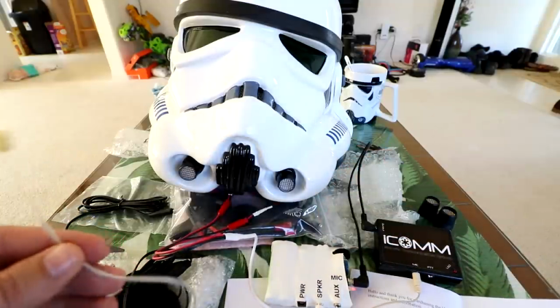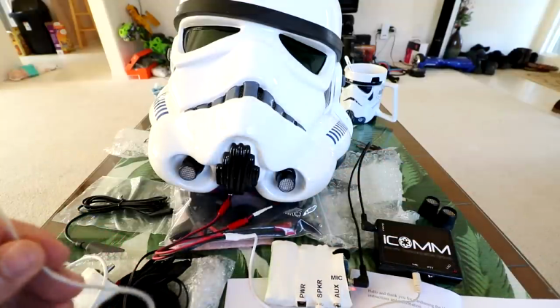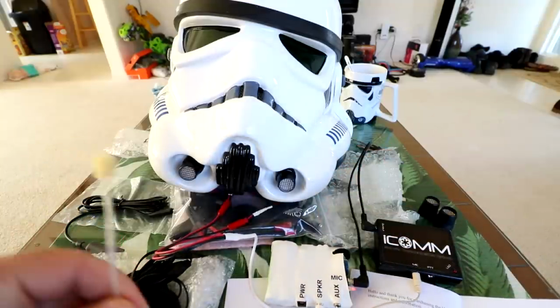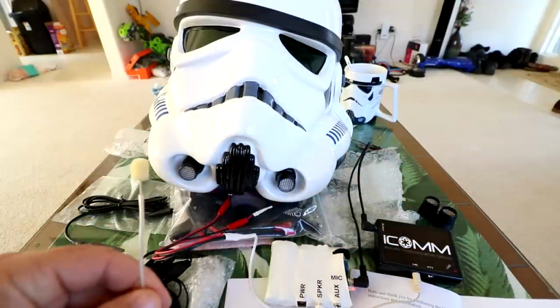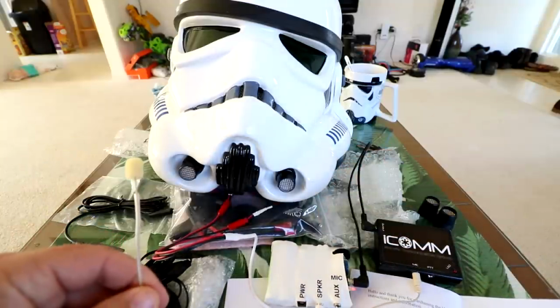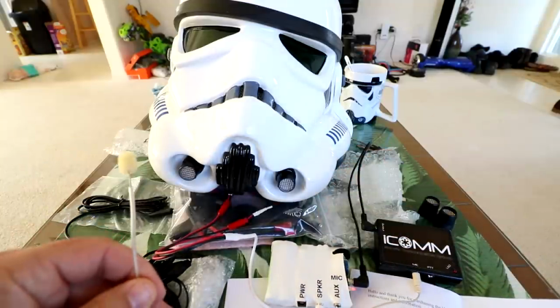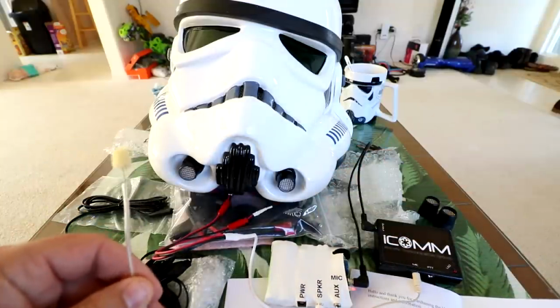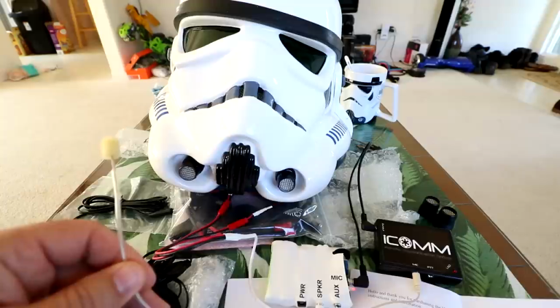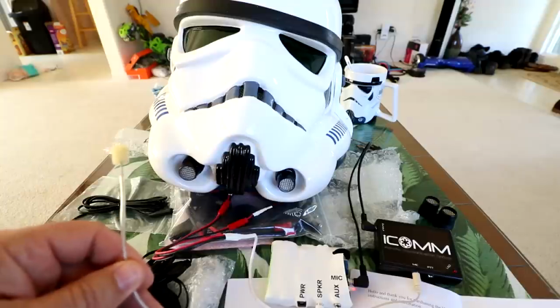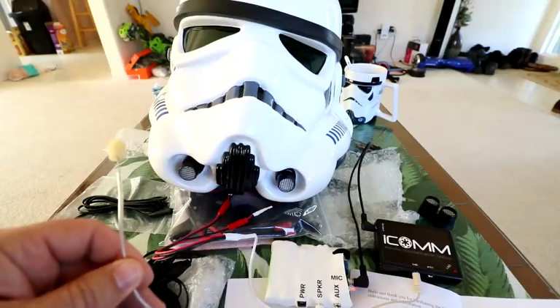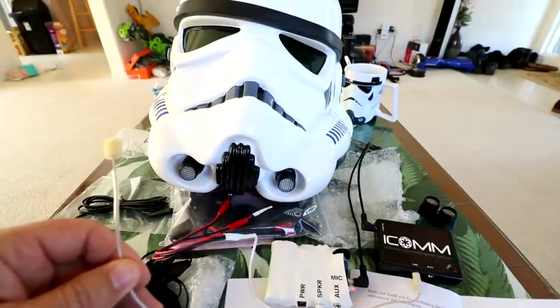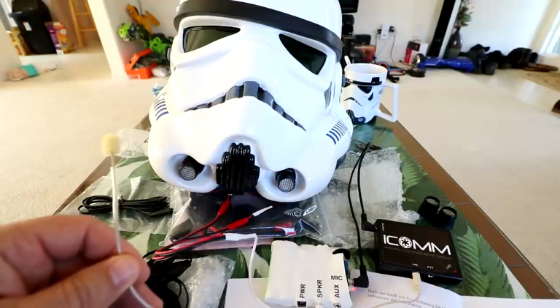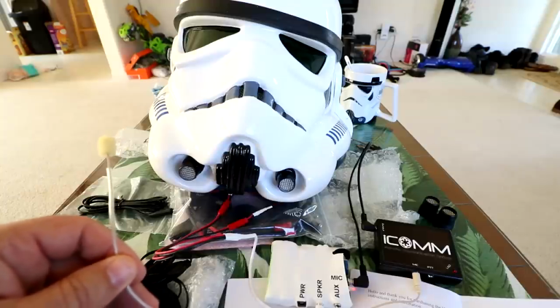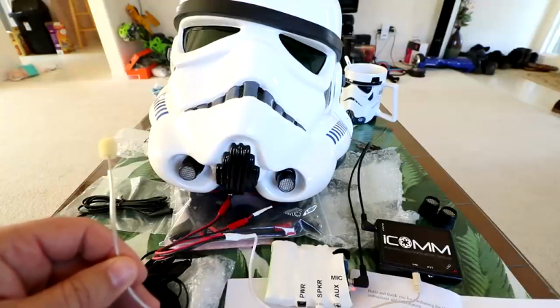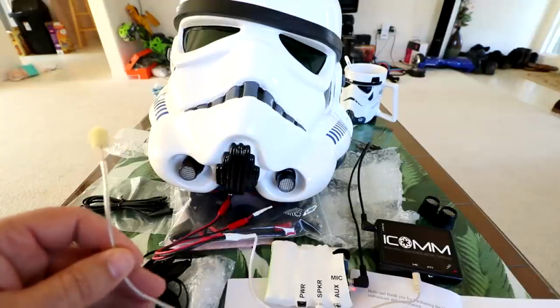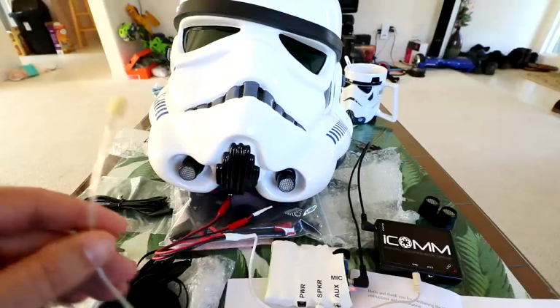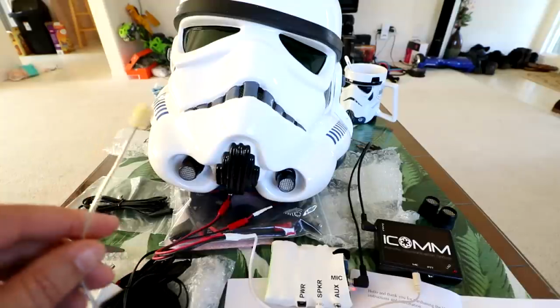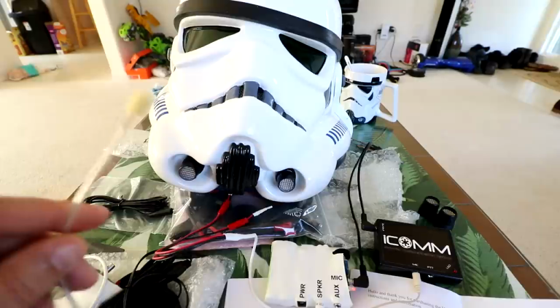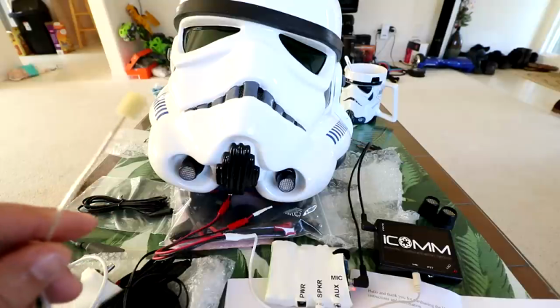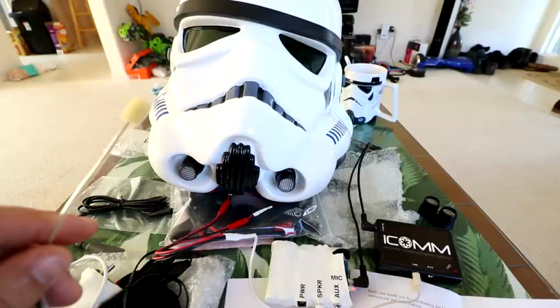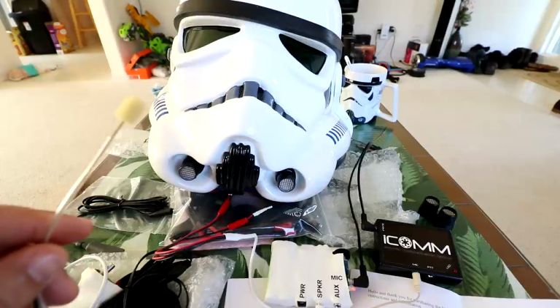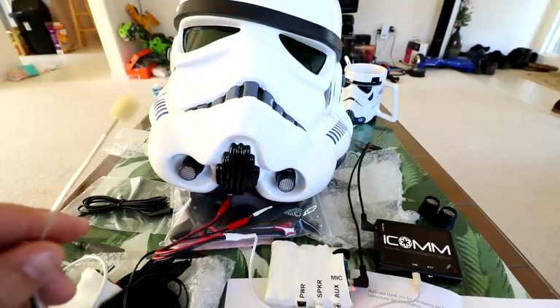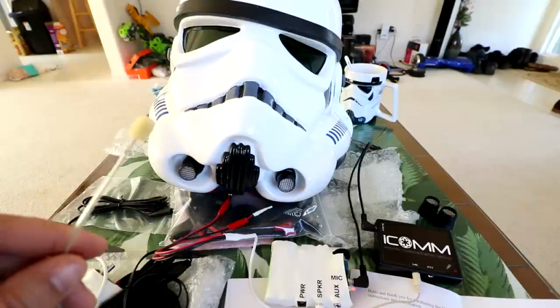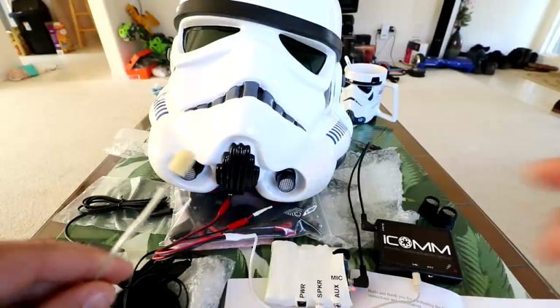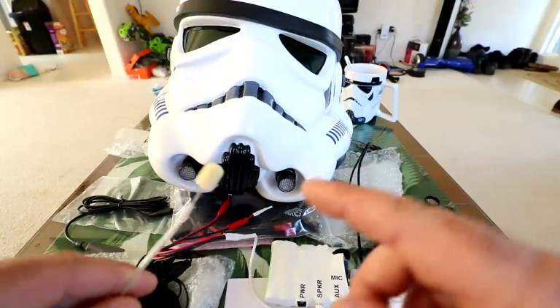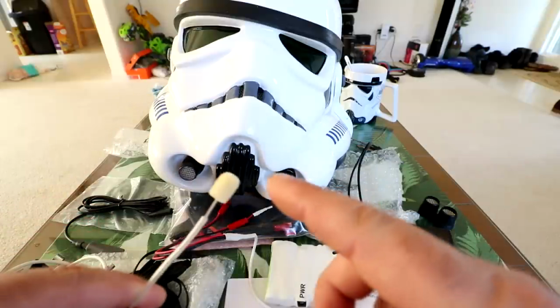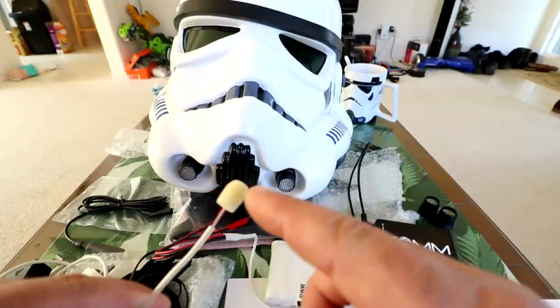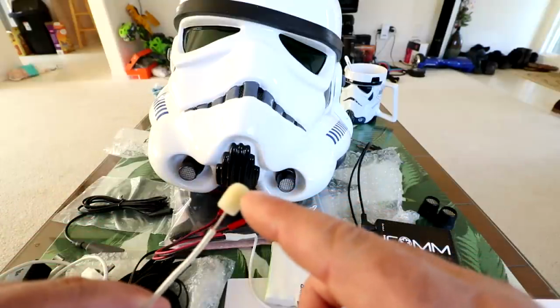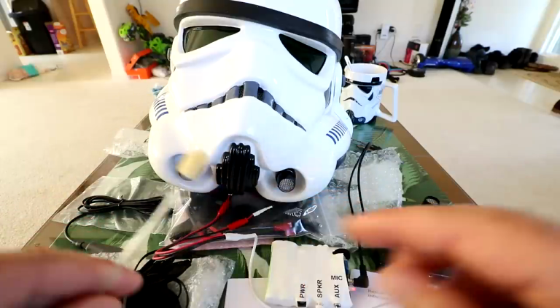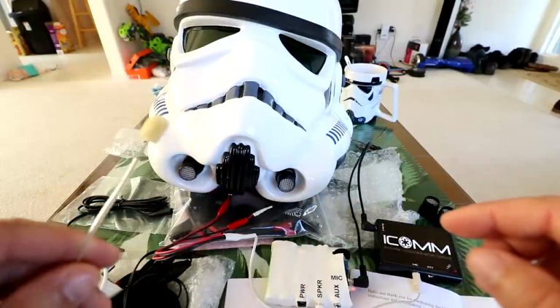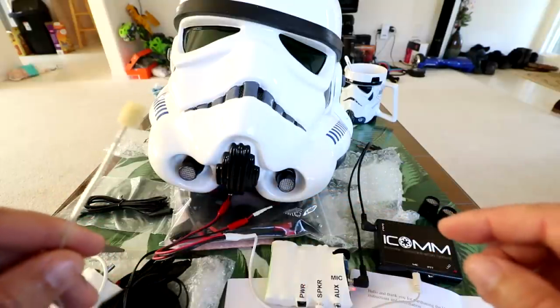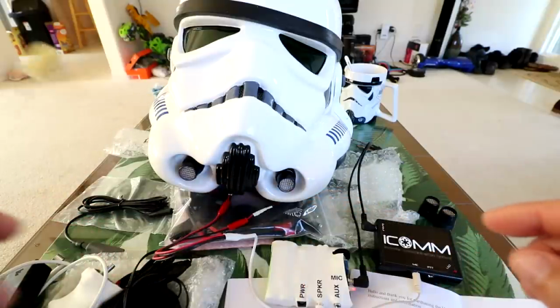That's just about full blast on the microphone and the speakers. You can see I'm holding the mic away from my face and it's not picking me up - you have to have this little foam mic right up against your lips for it to work.